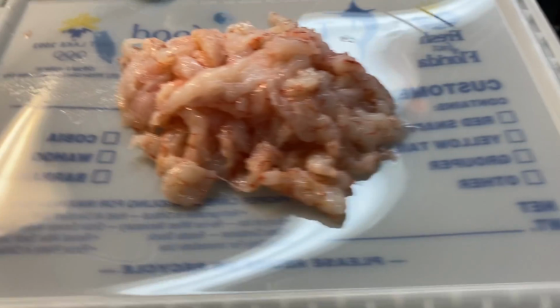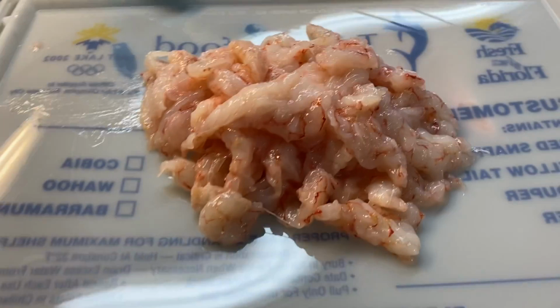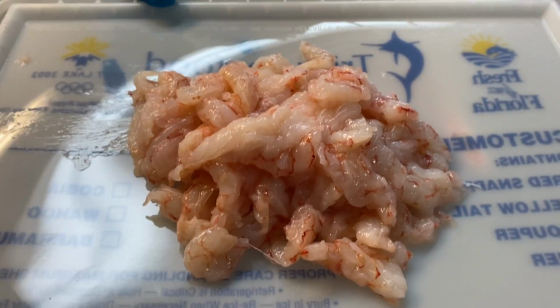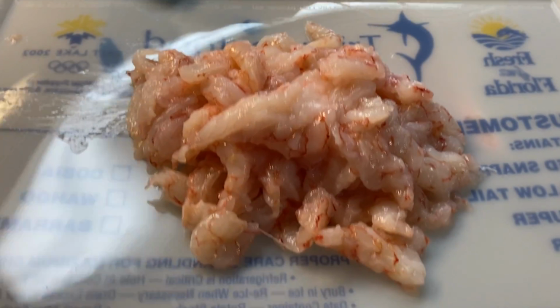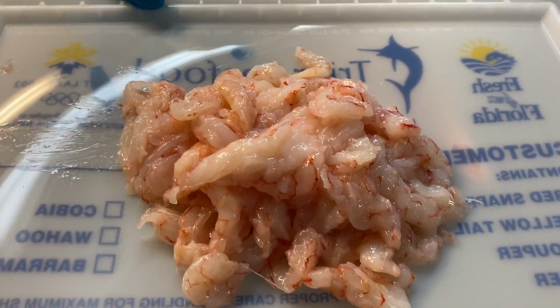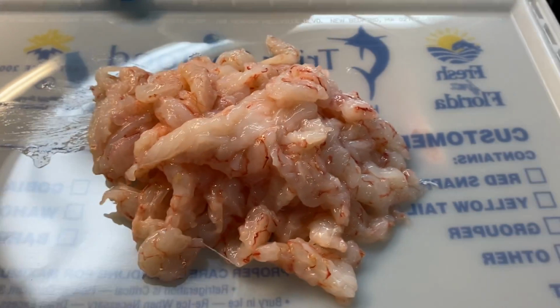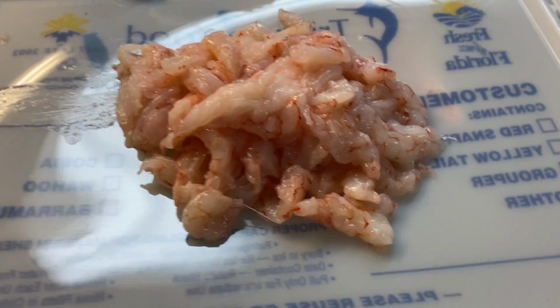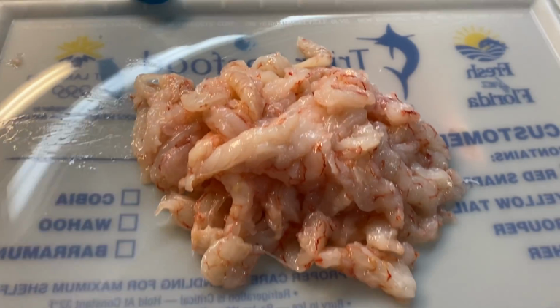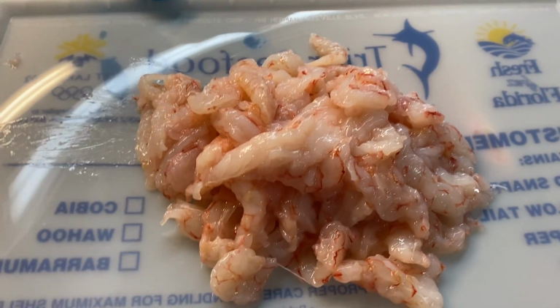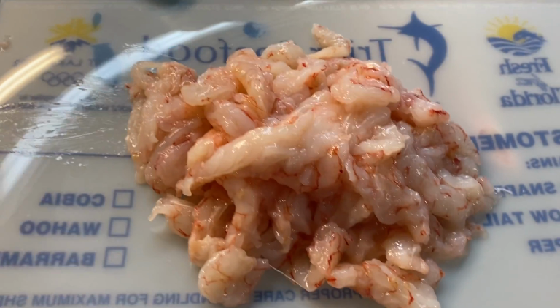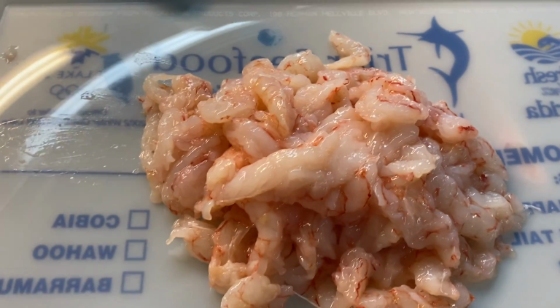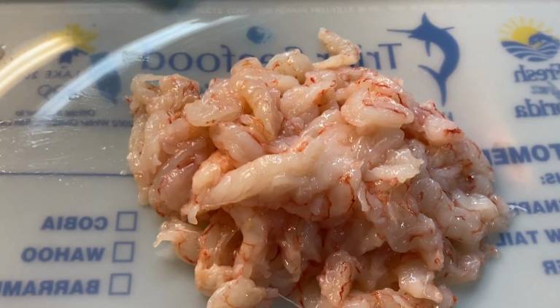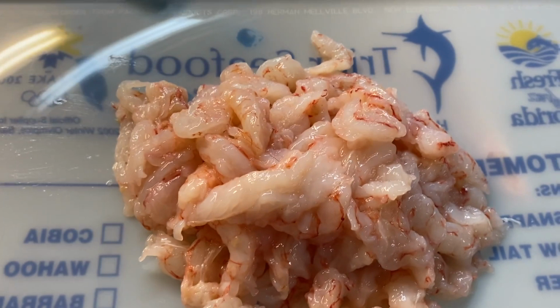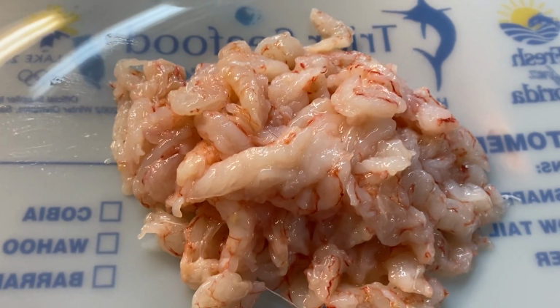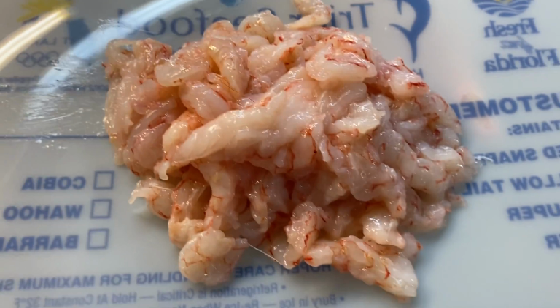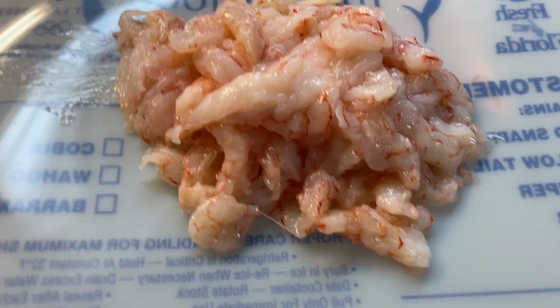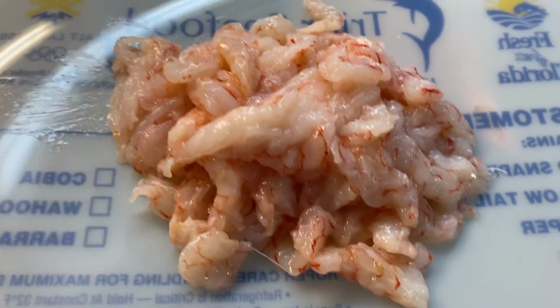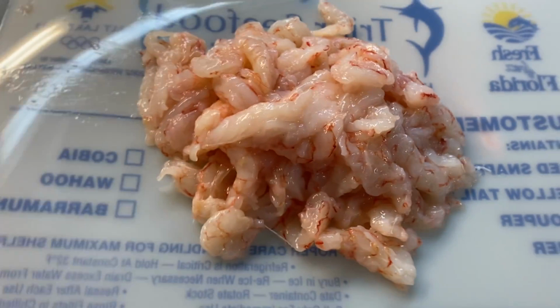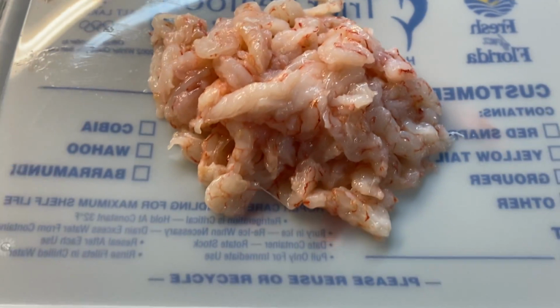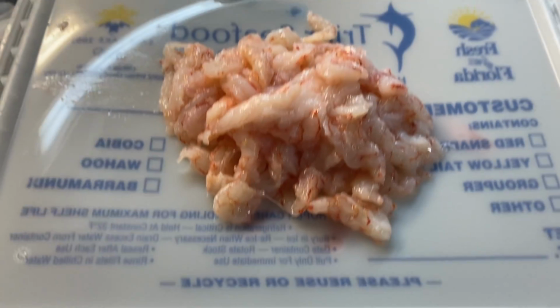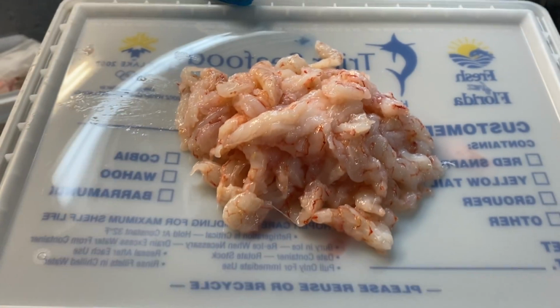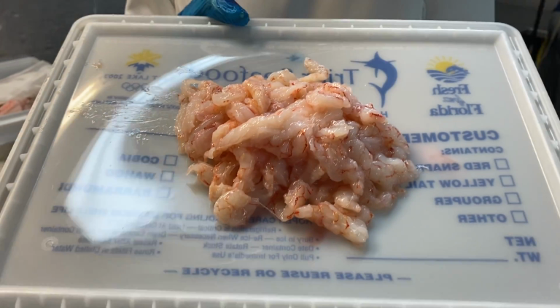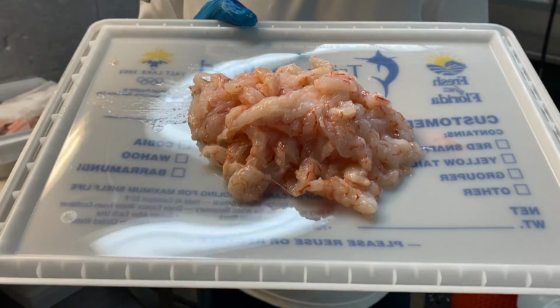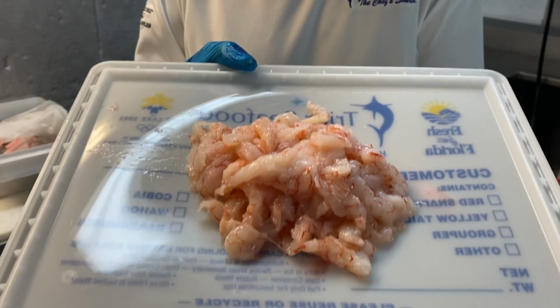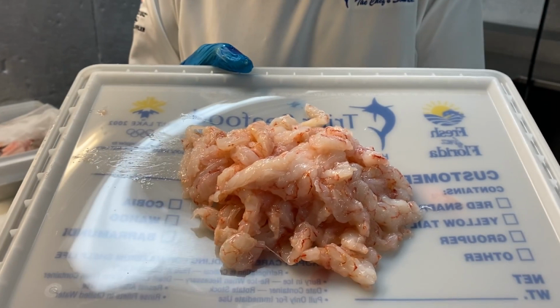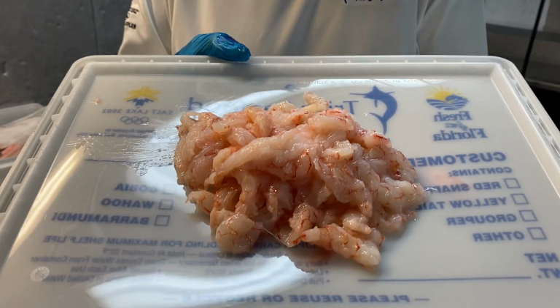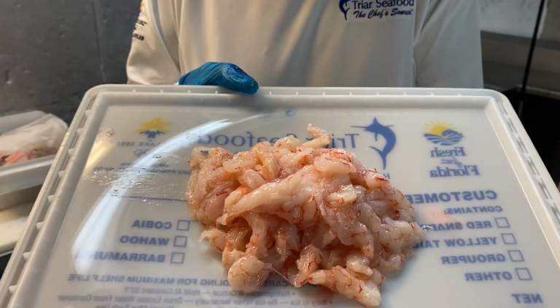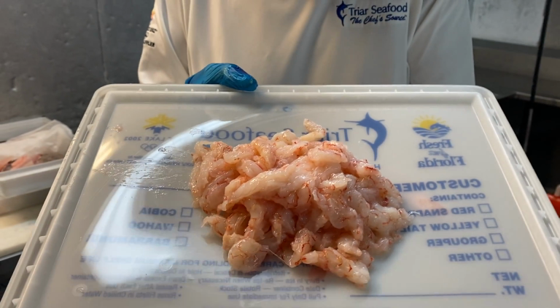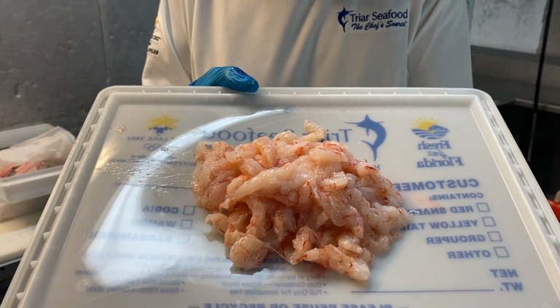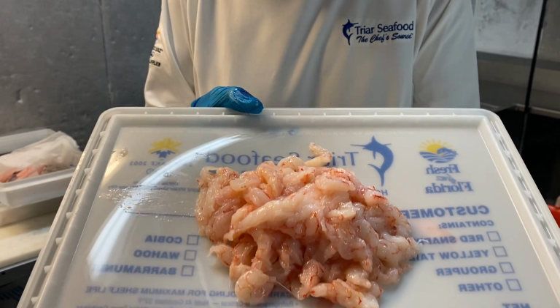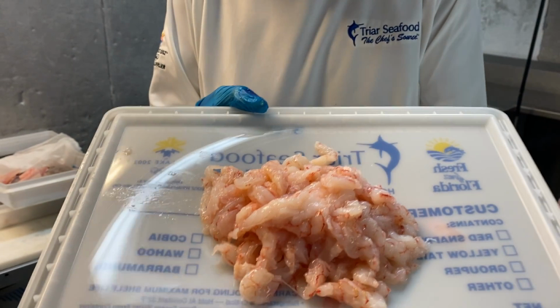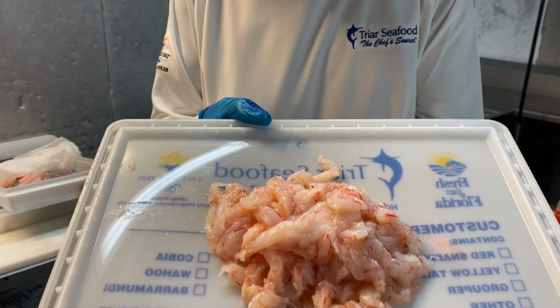These are perfect for shrimp and grits, for ceviche, folded into pasta as the pasta is cooking. This is absolutely perfect for a home chef because they're so clean, so tasty, and so easy to prepare.